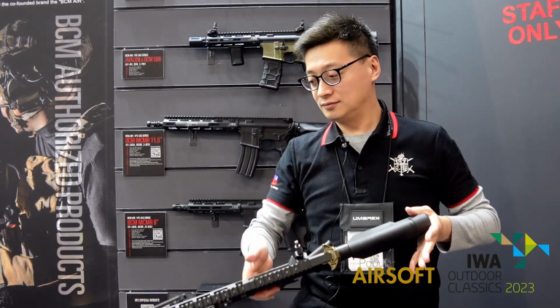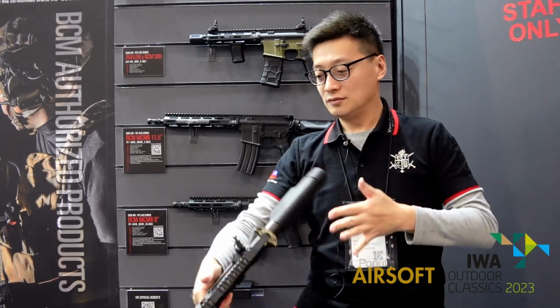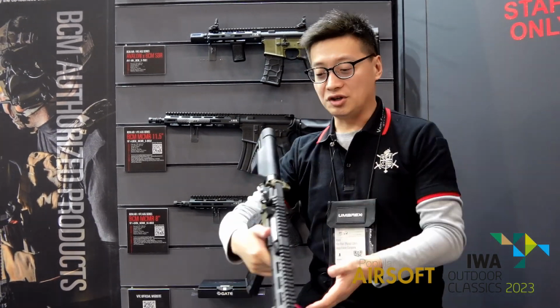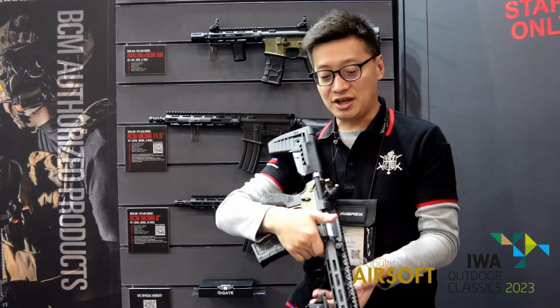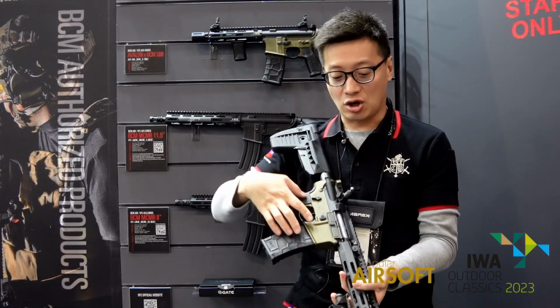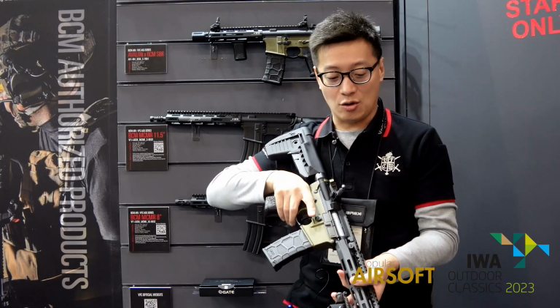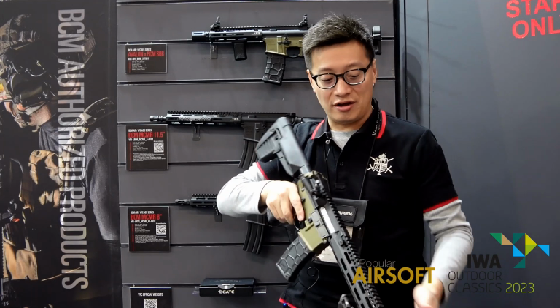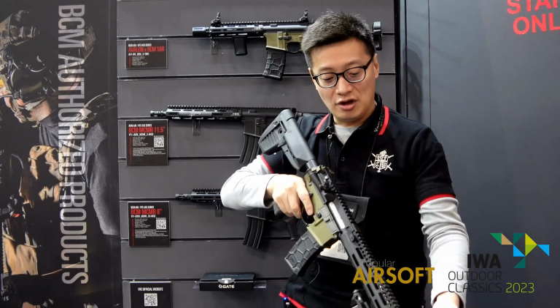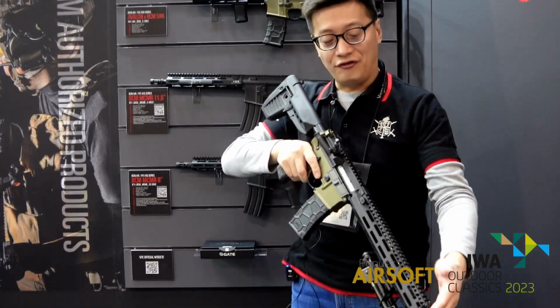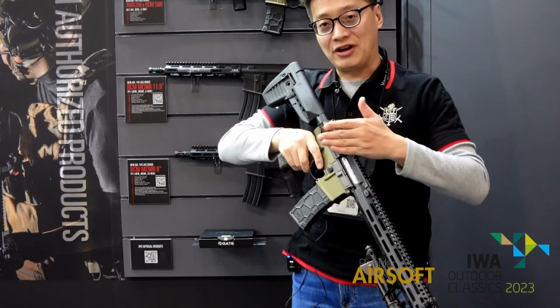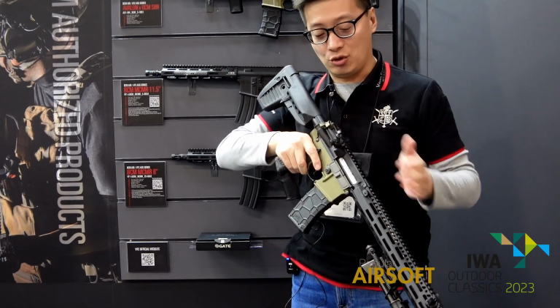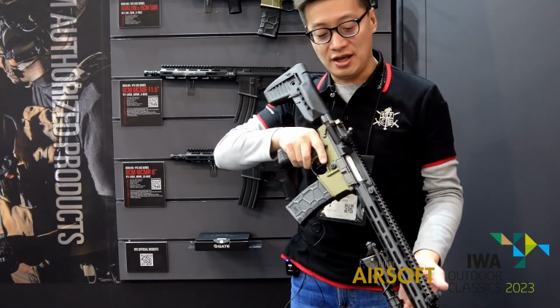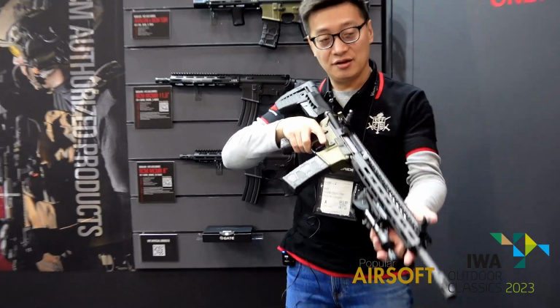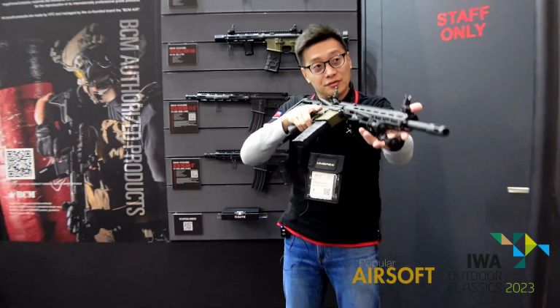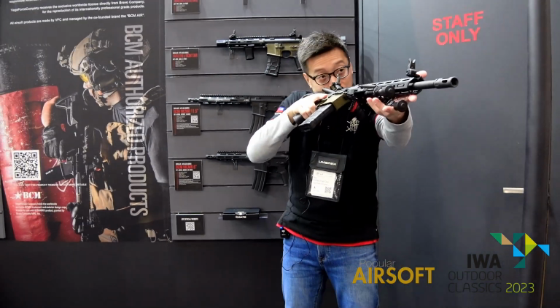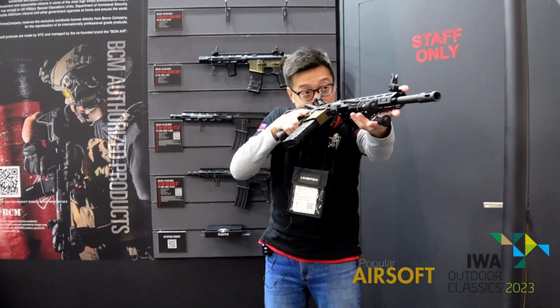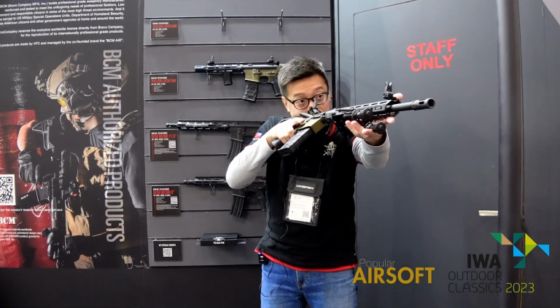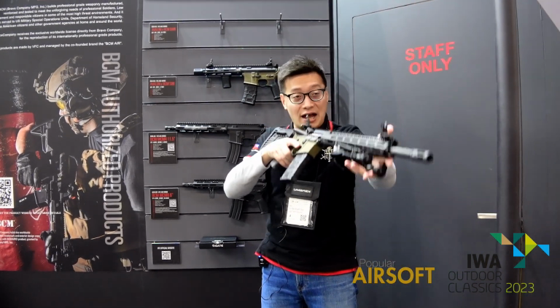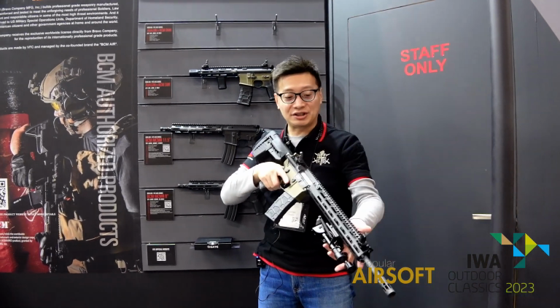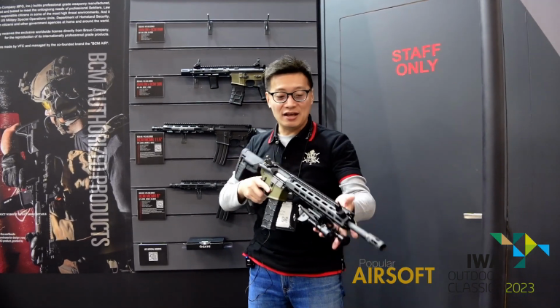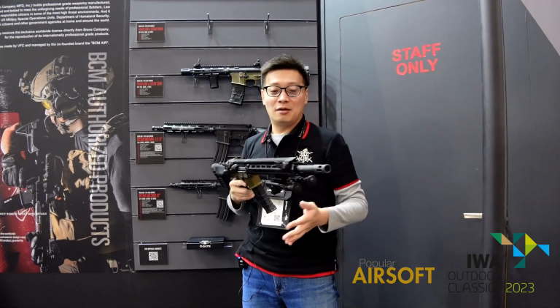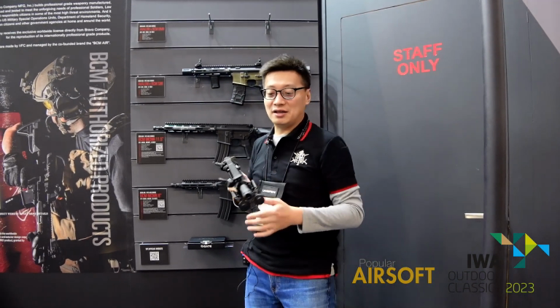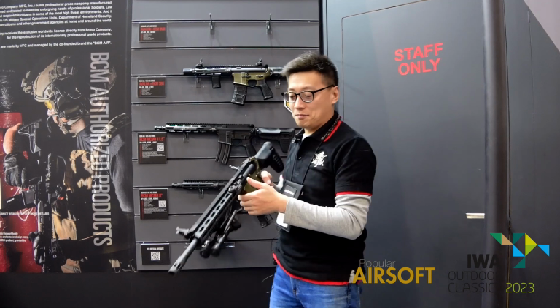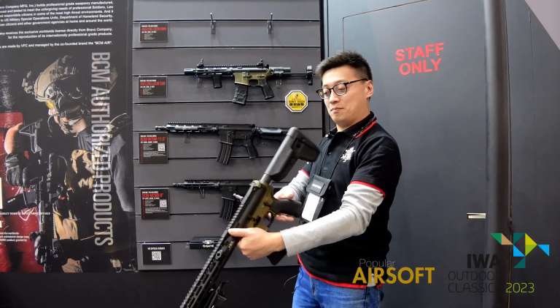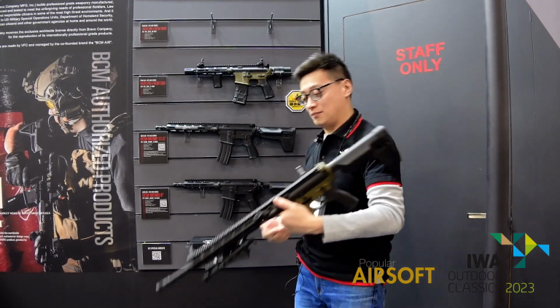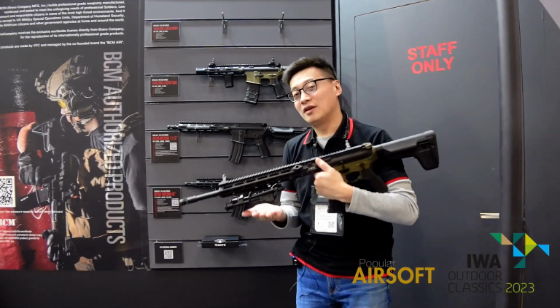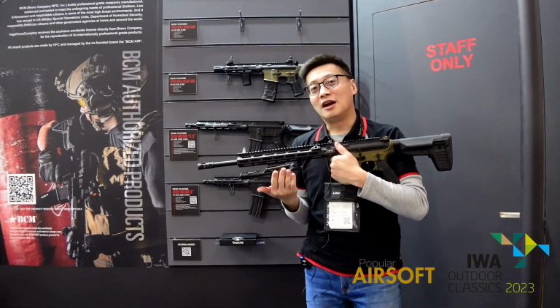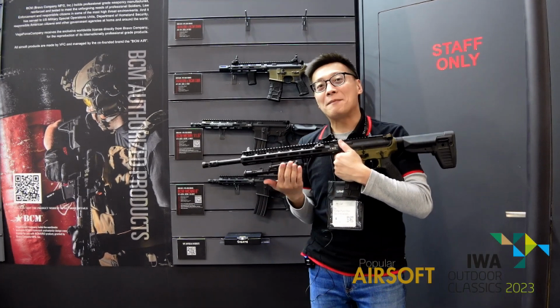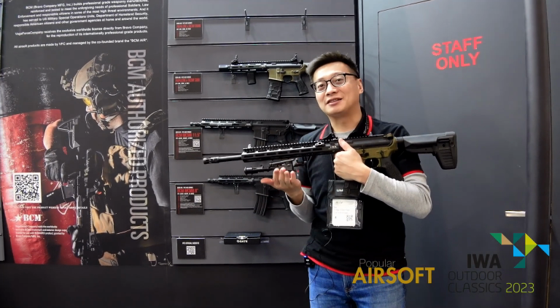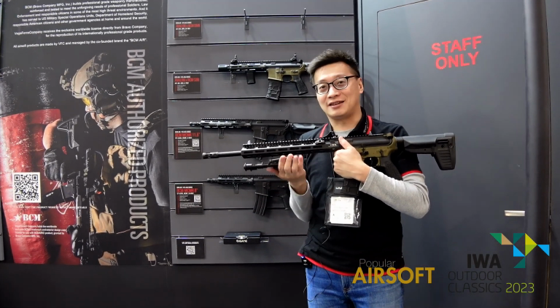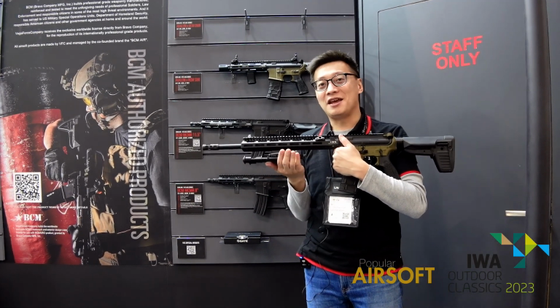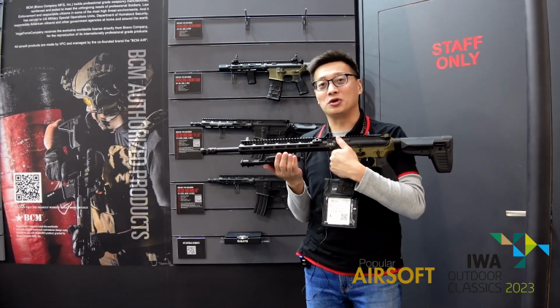You can see it will come with a 45-degree iron sight, but the backup sight is not included.